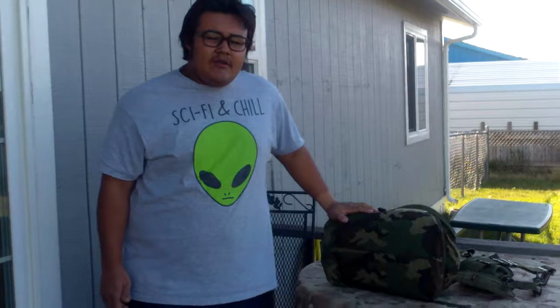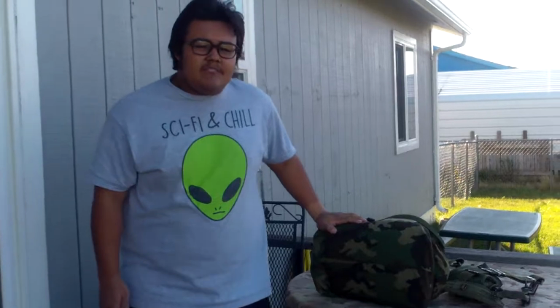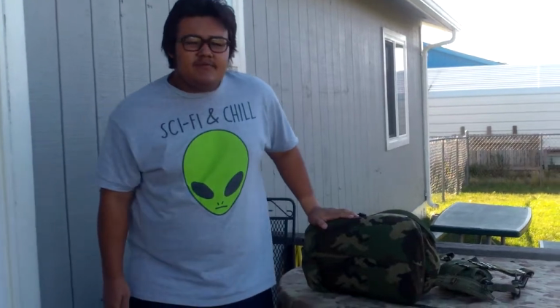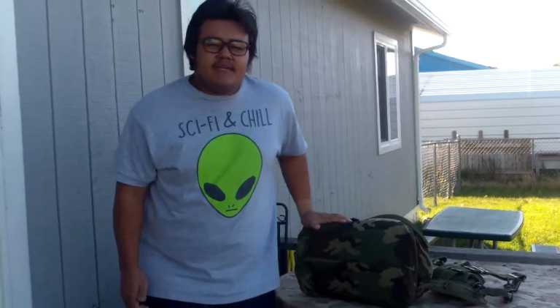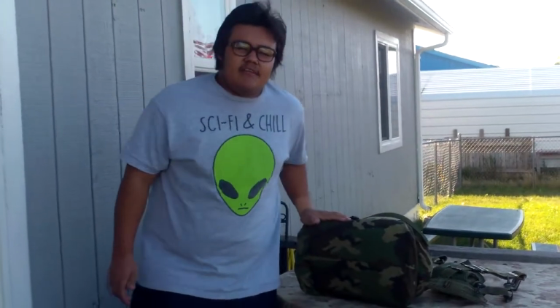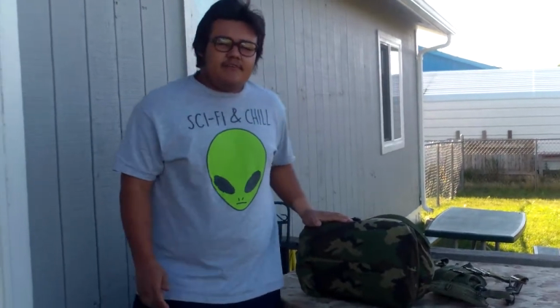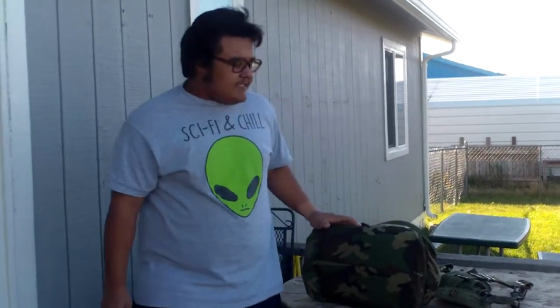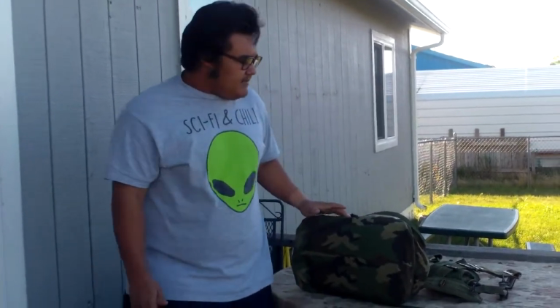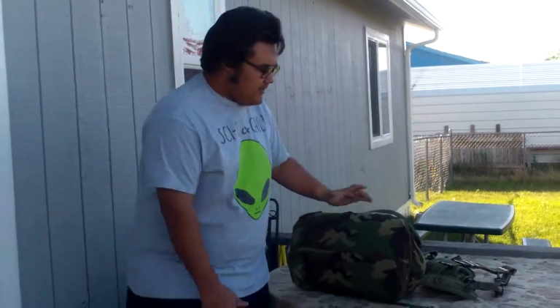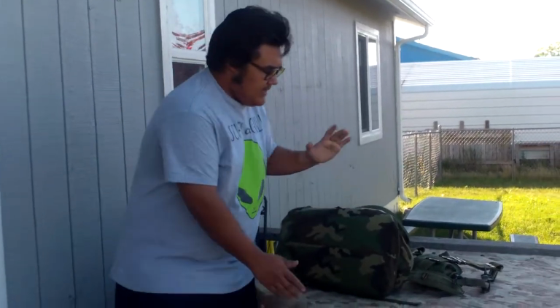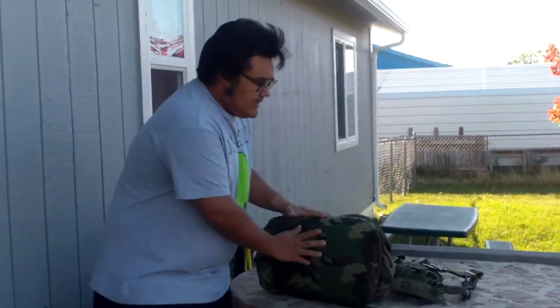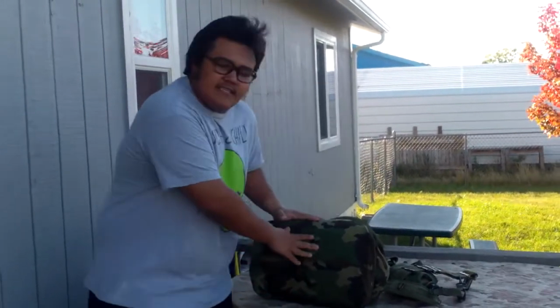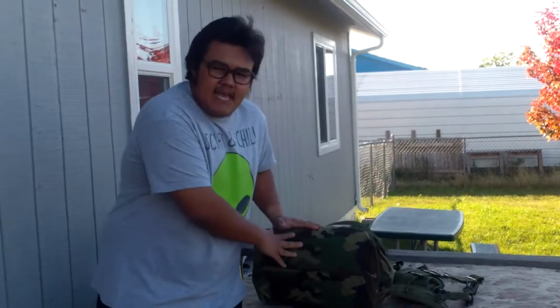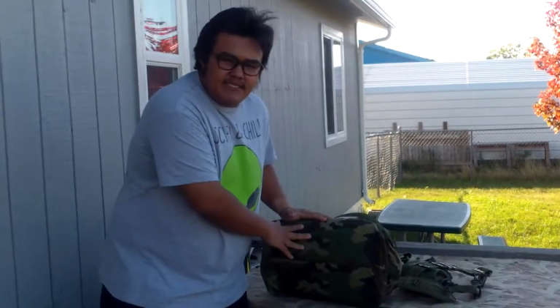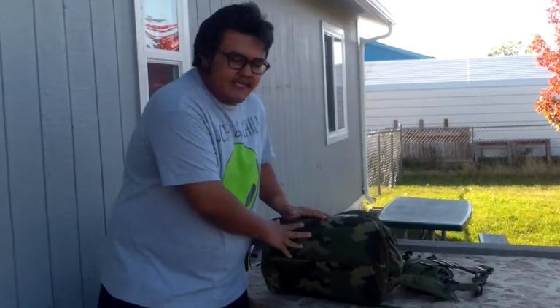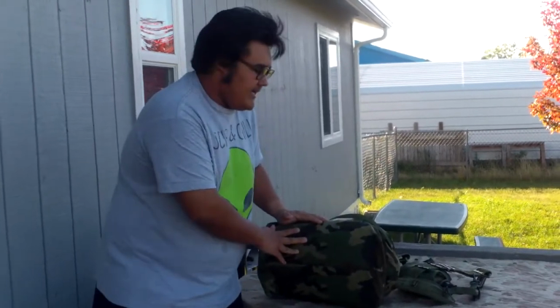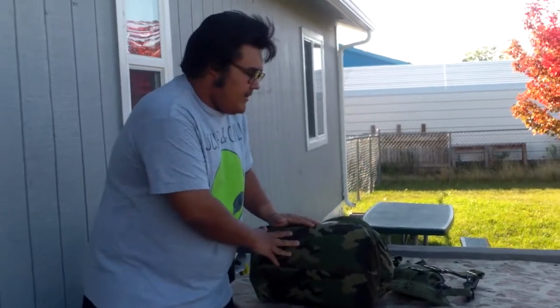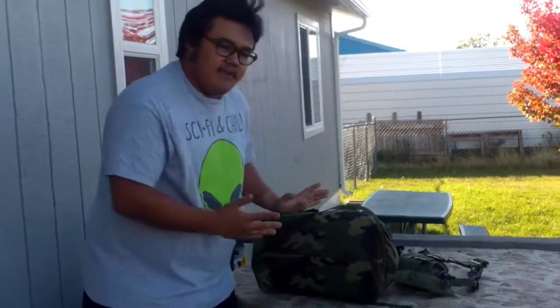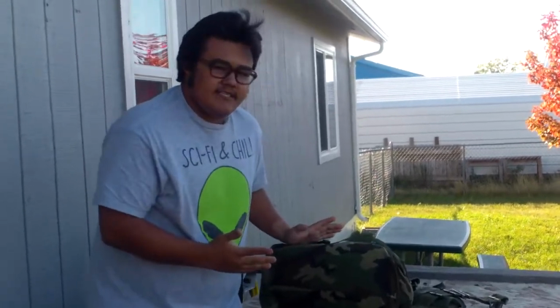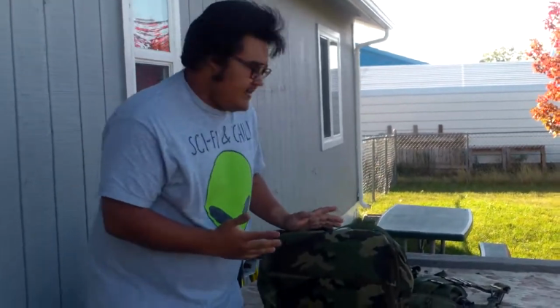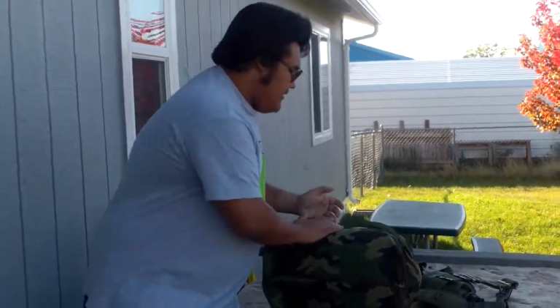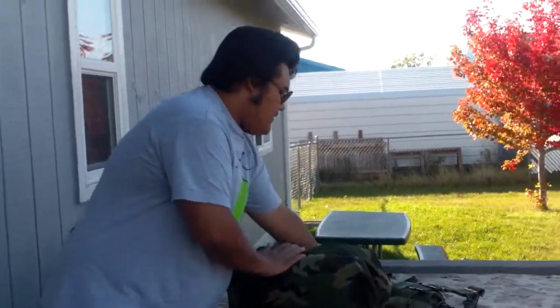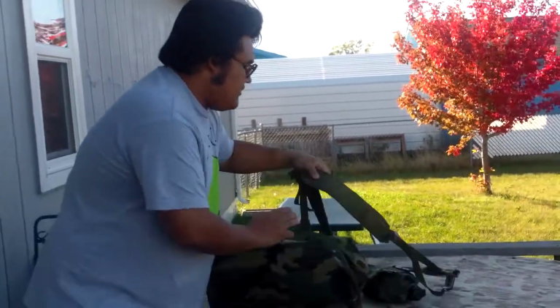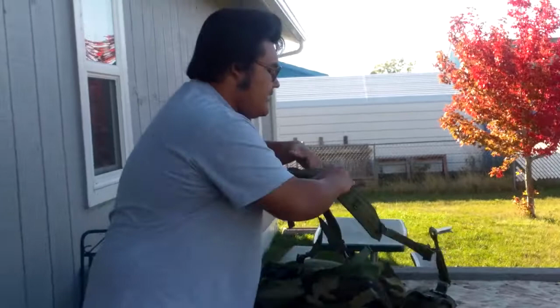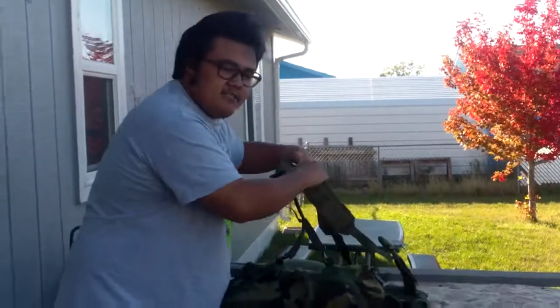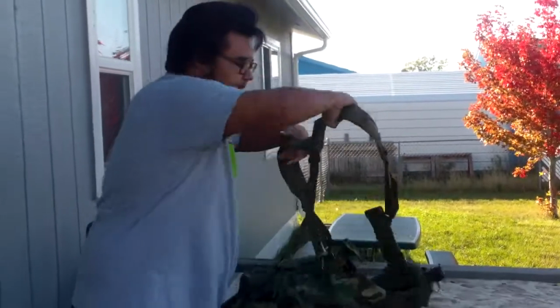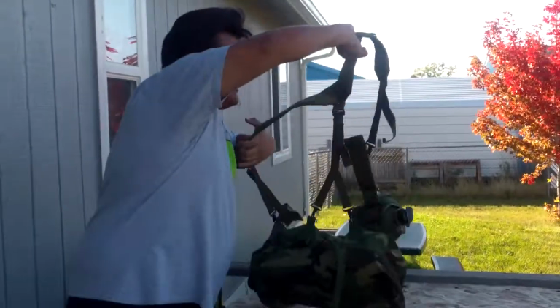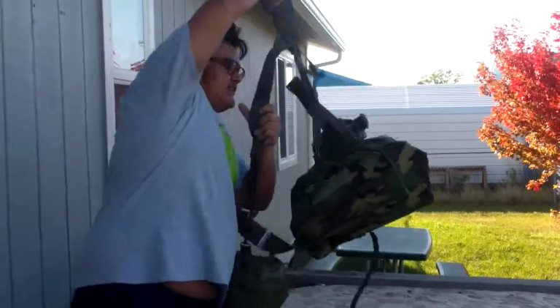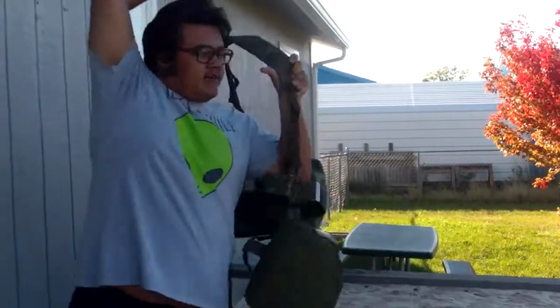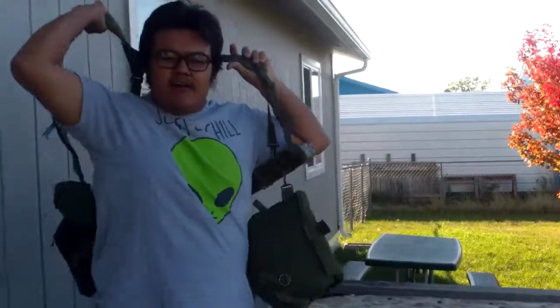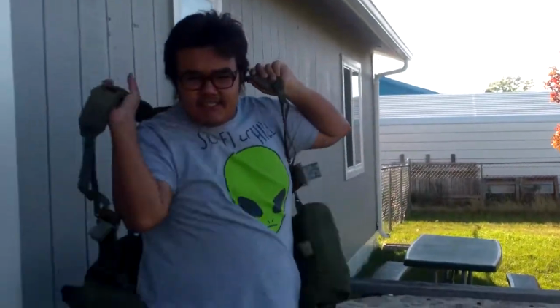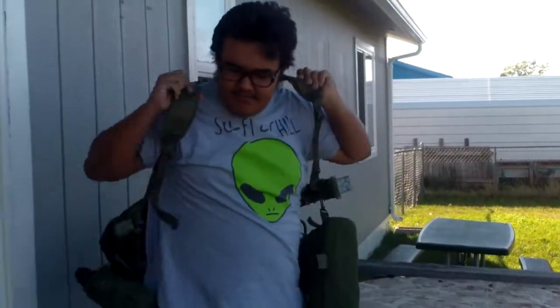Hey, what is up YouTube, I'm back again with another review. Today I'm going to be showing you guys what's in this NBC gear bag and how I like to carry it. So I'll show you guys first, before I get into the contents, how I like to carry it.